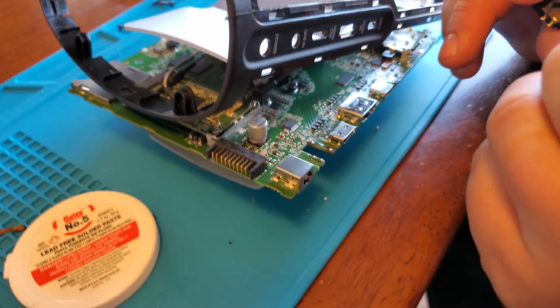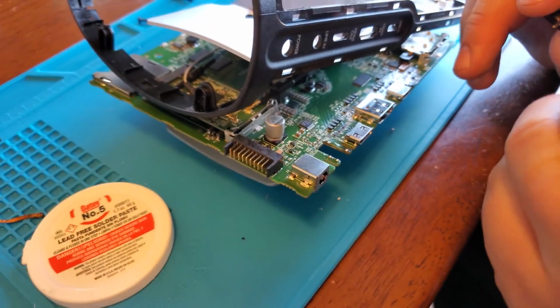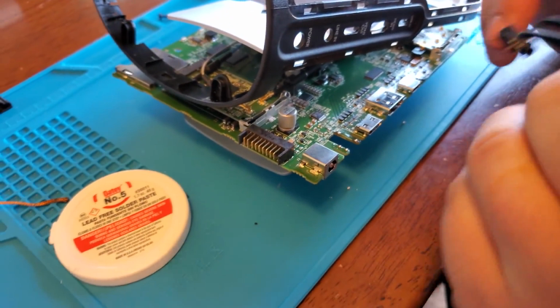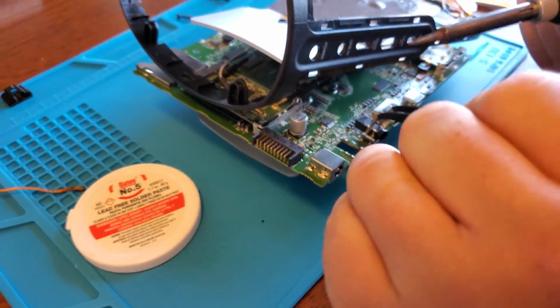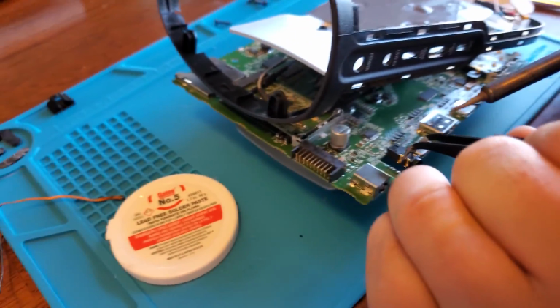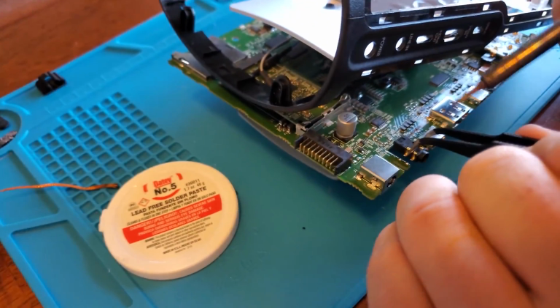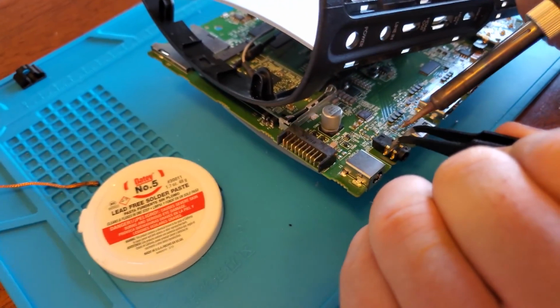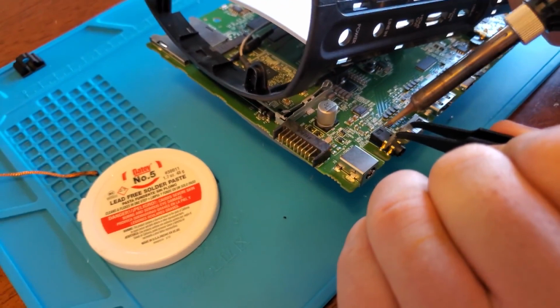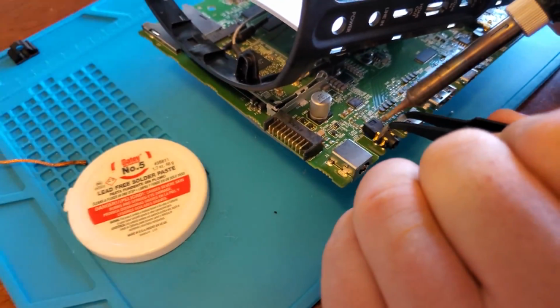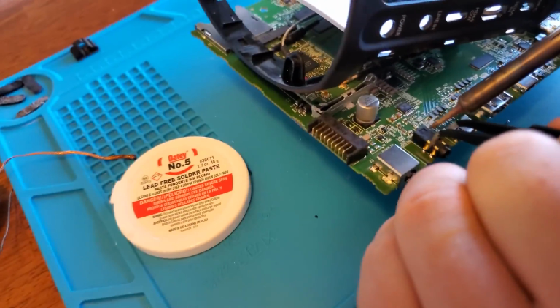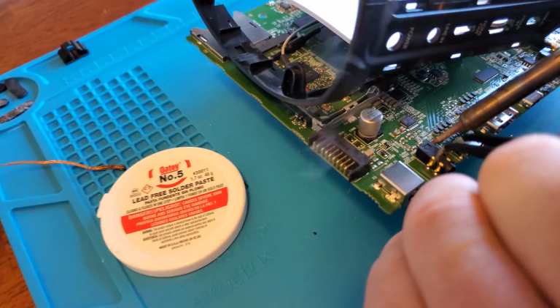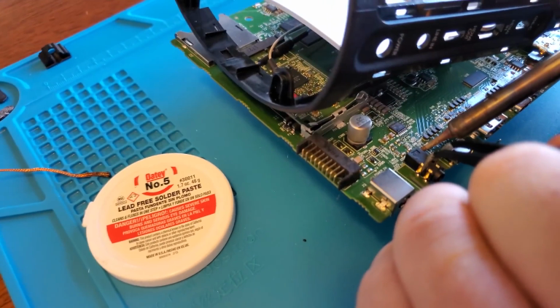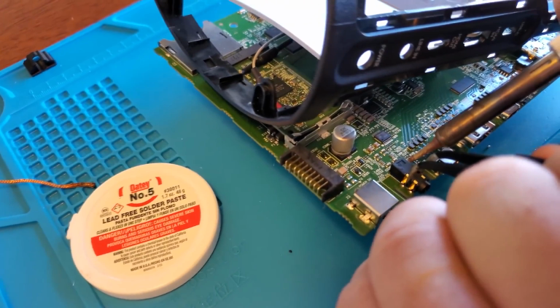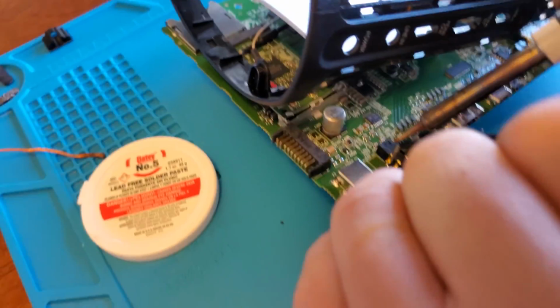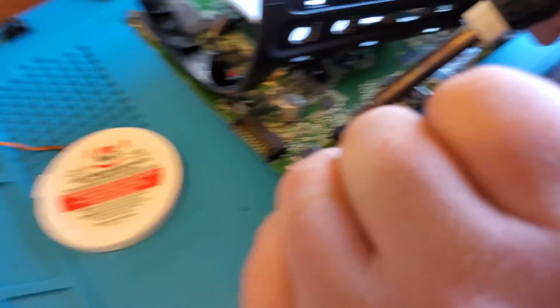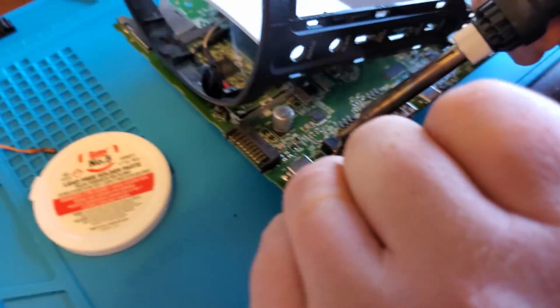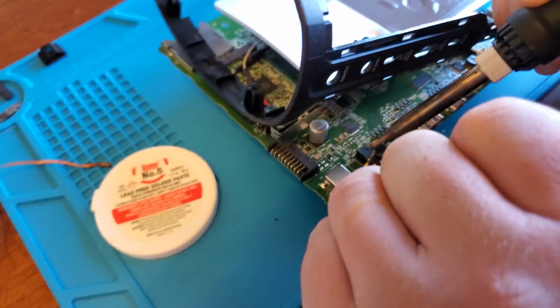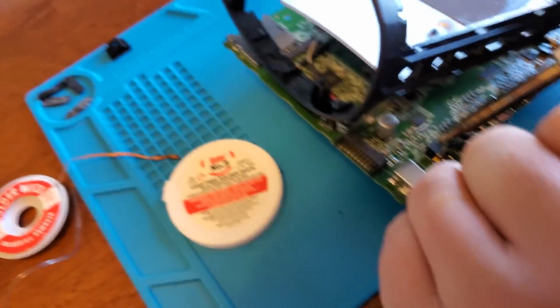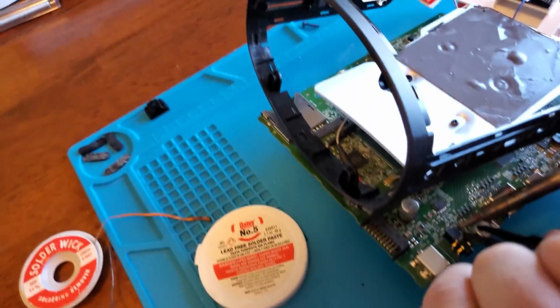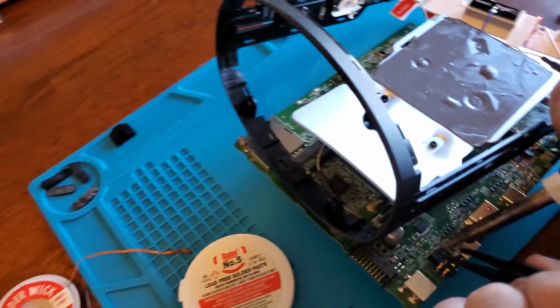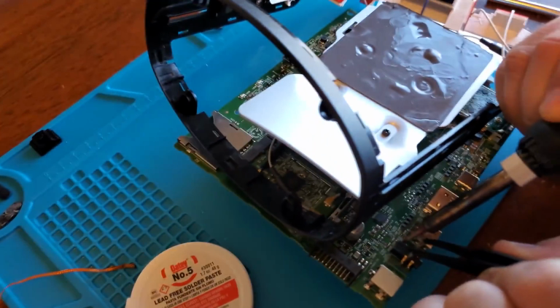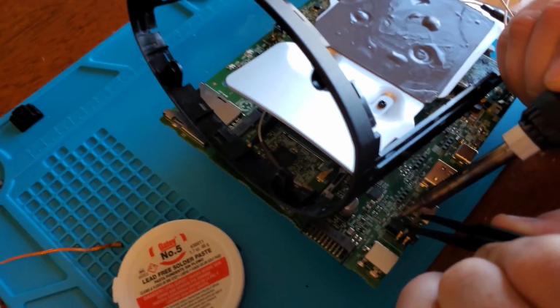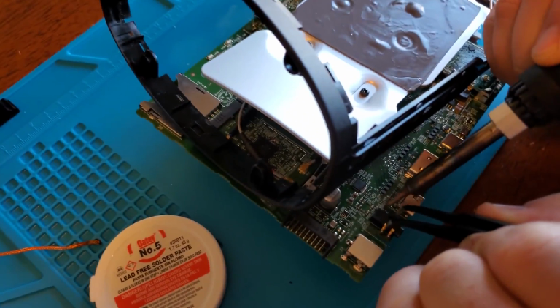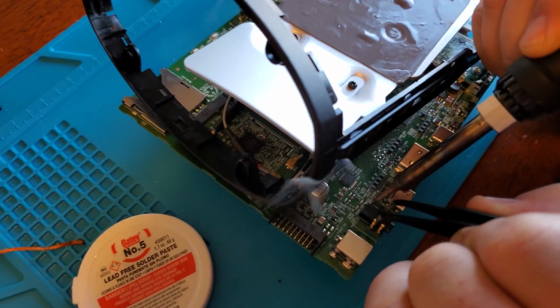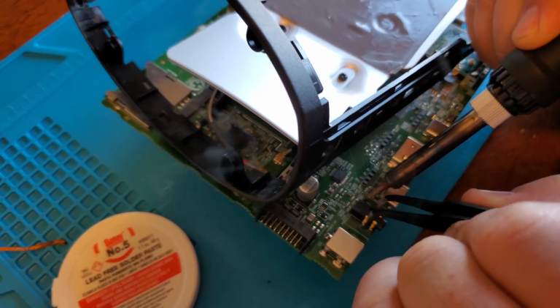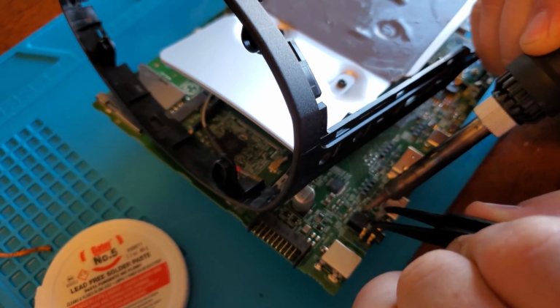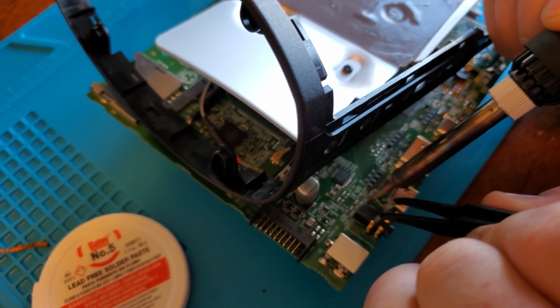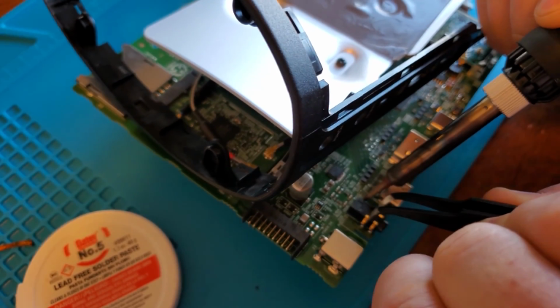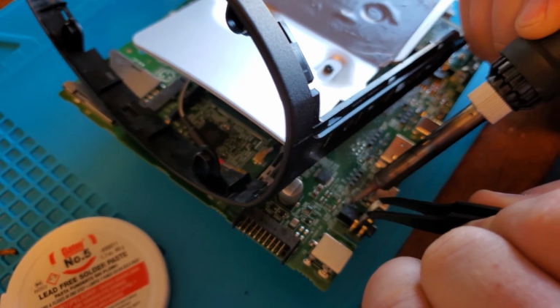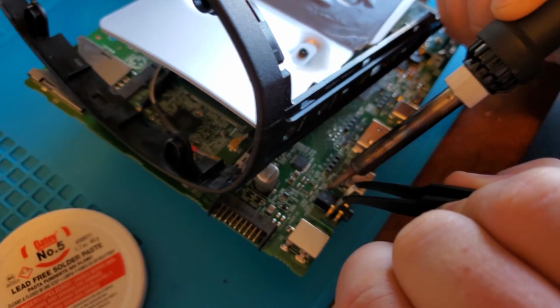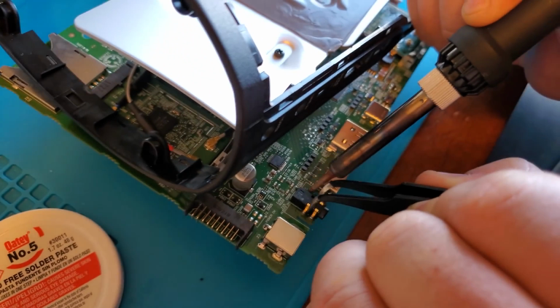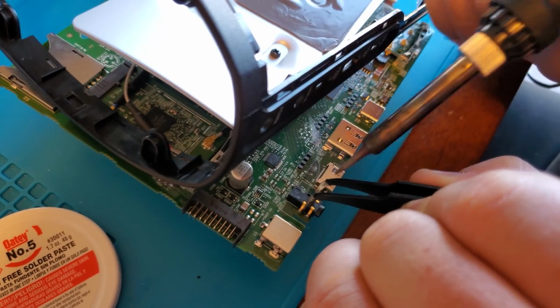Now it's time to actually re-add the headphone jack. Go ahead and get it in place with some tweezers, and then re-heat those solder beads.